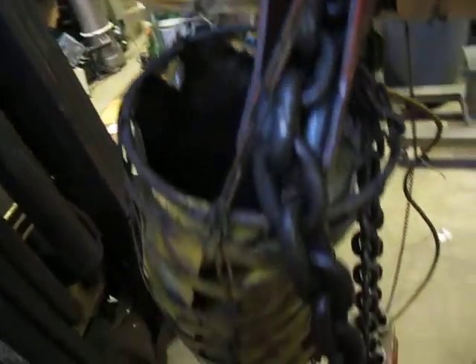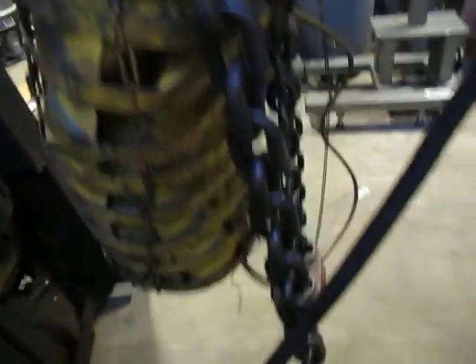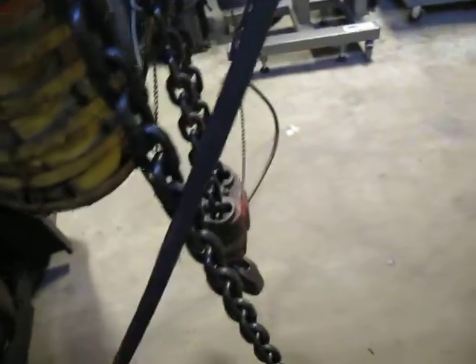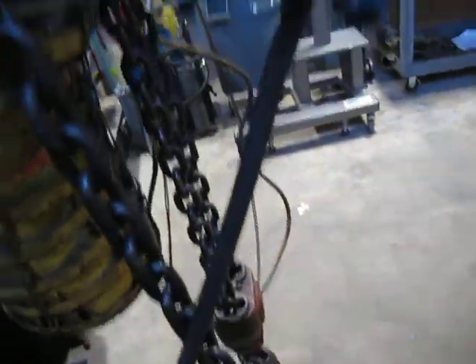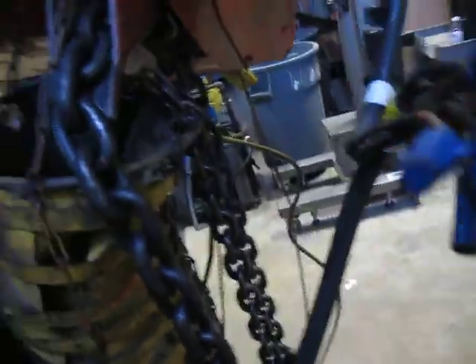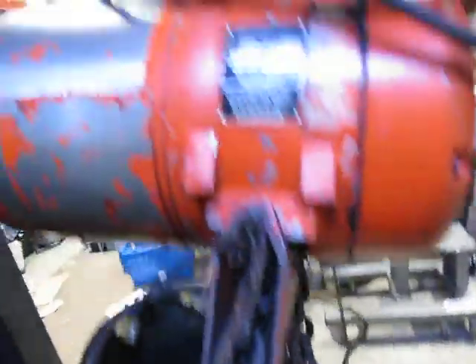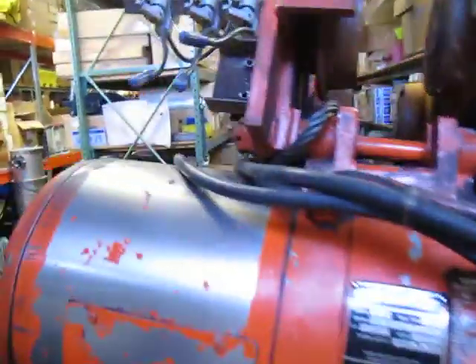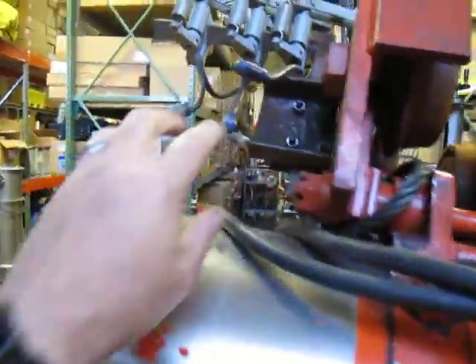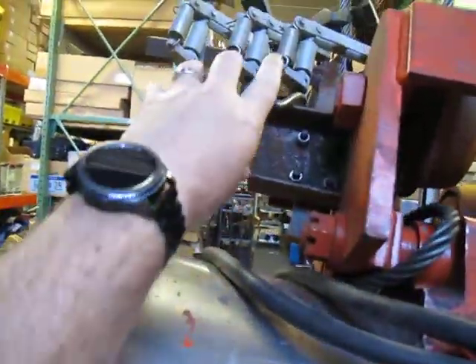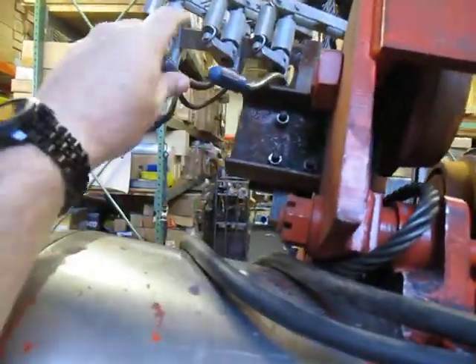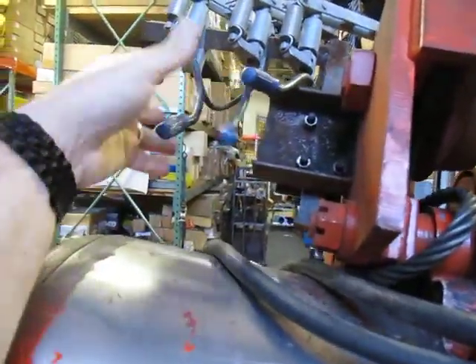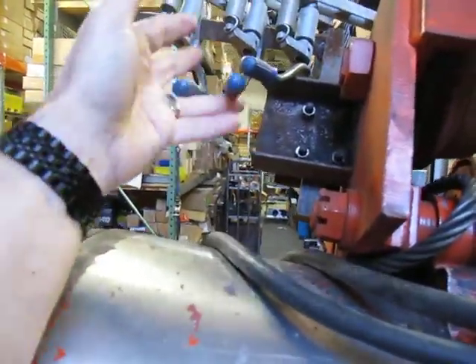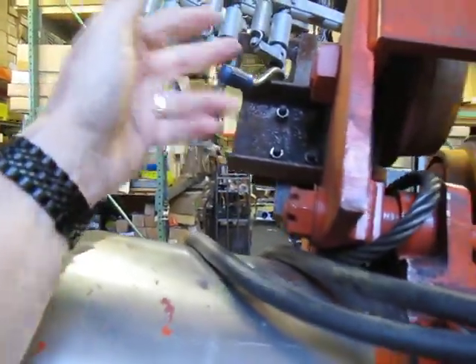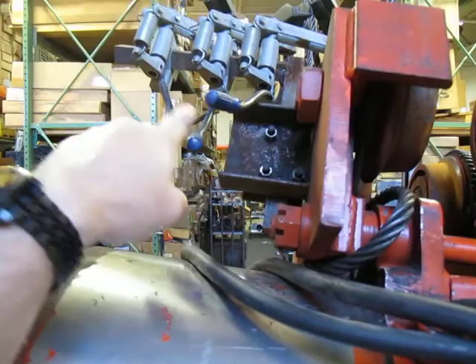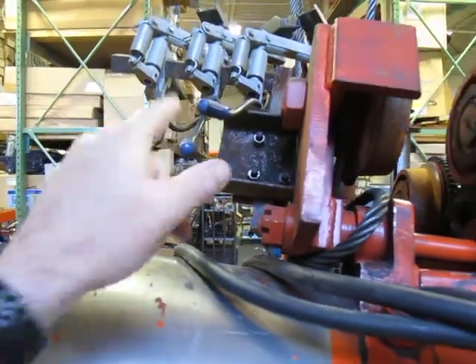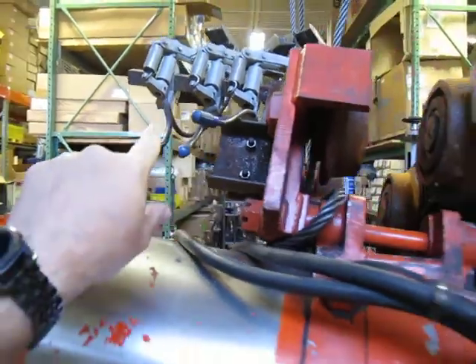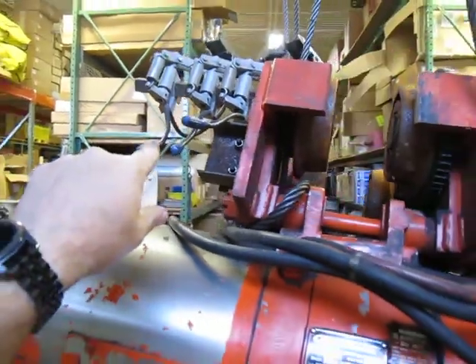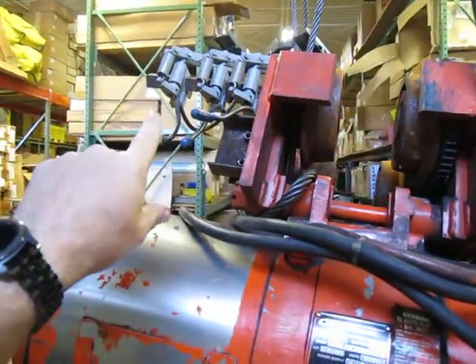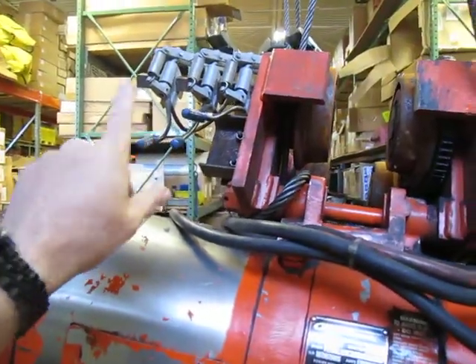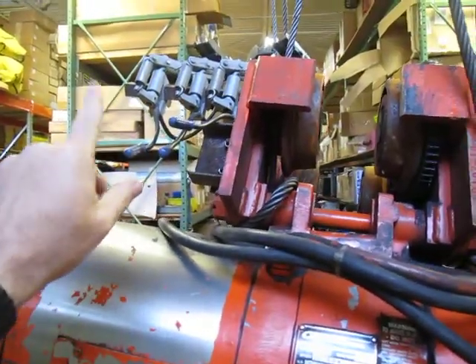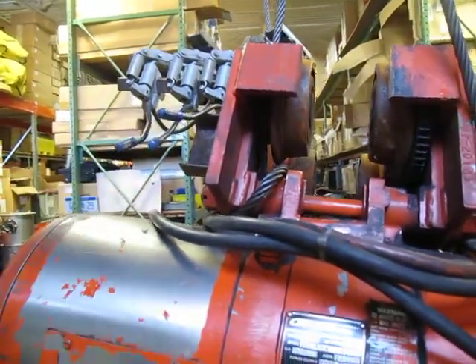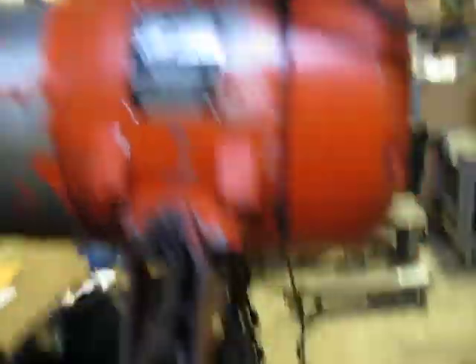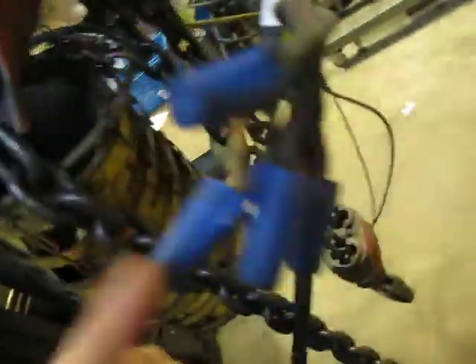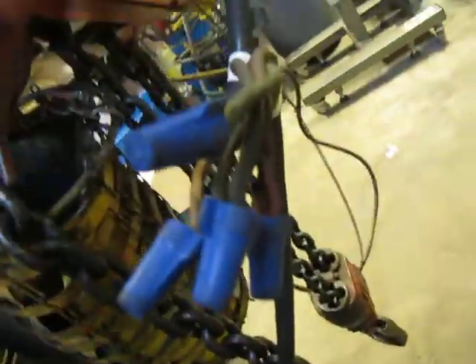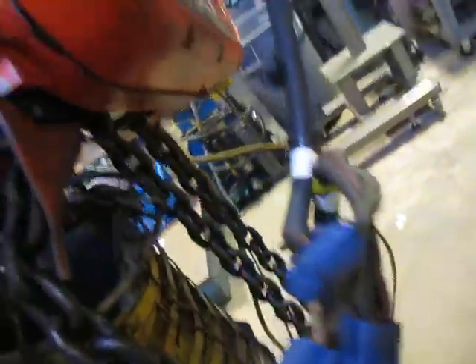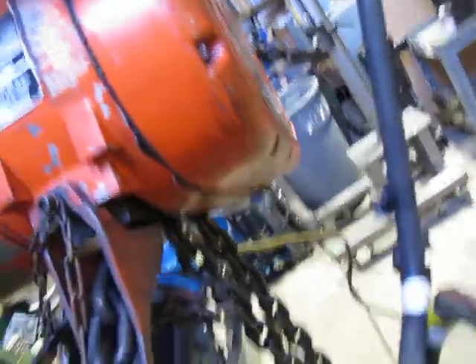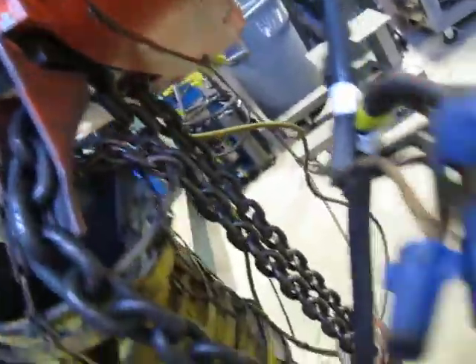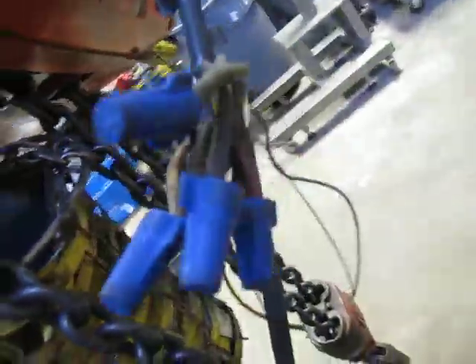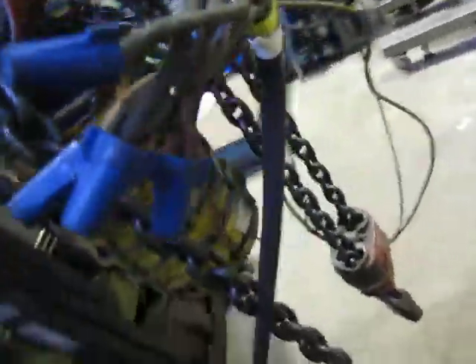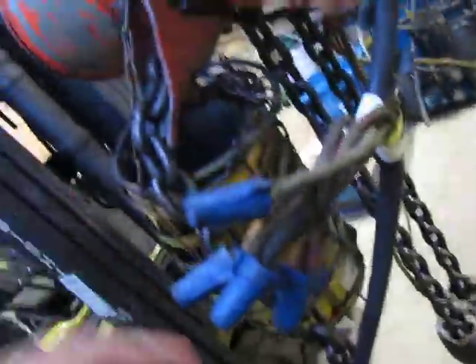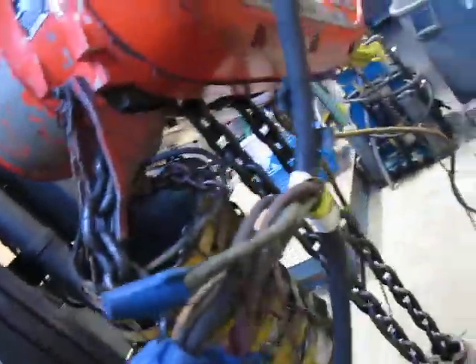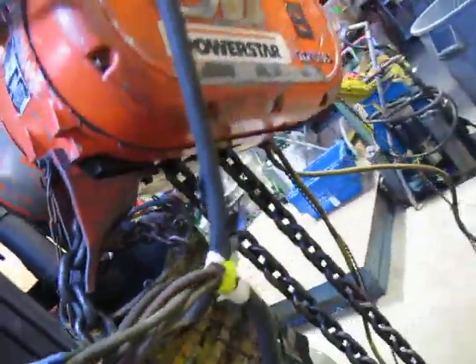It's a nice unit, great shape. You can see I took the wires off of the tram rails, or whatever you want to call it, and wired it direct into the box. No big deal — it can be put back really easily.